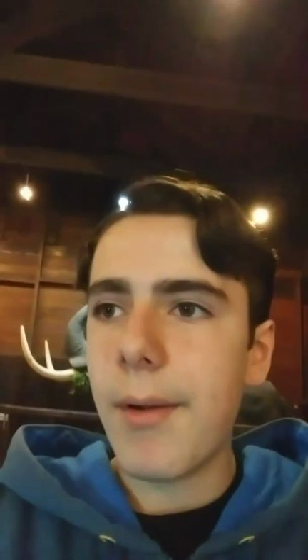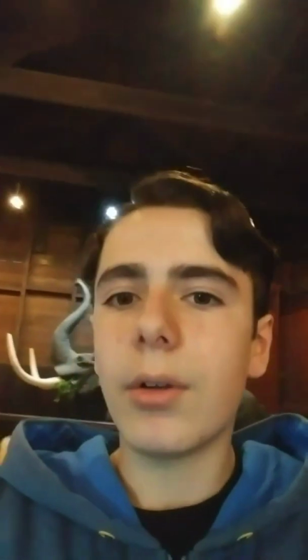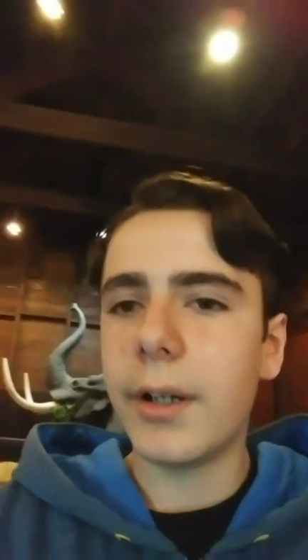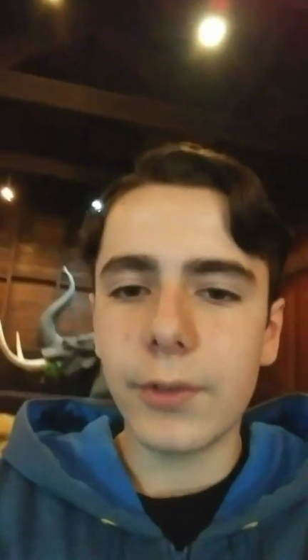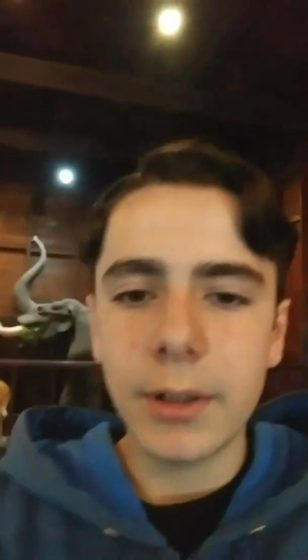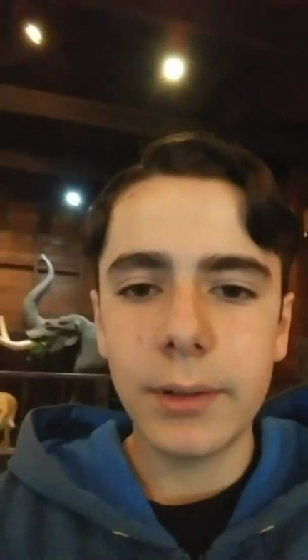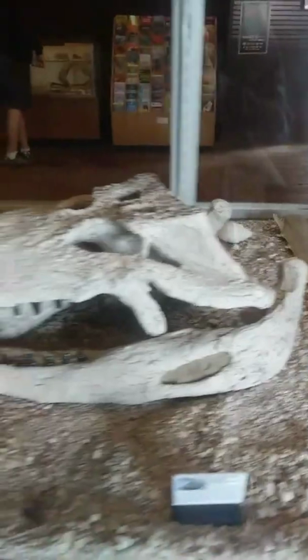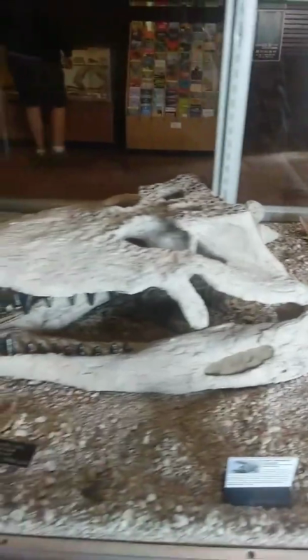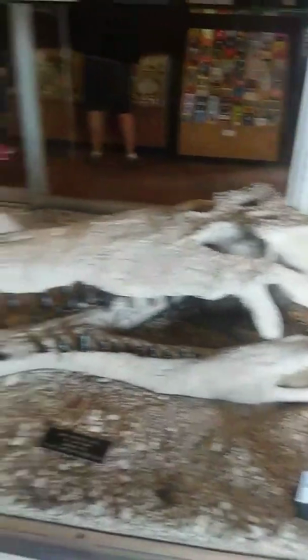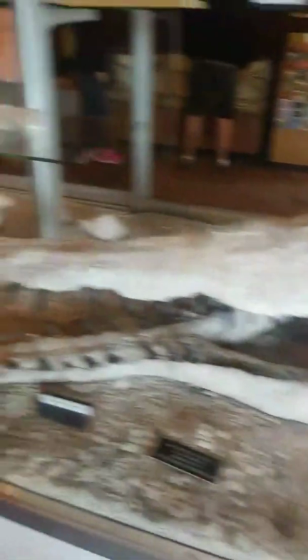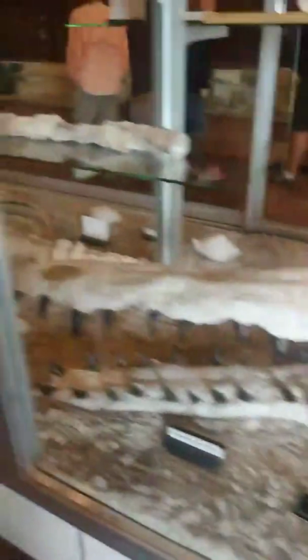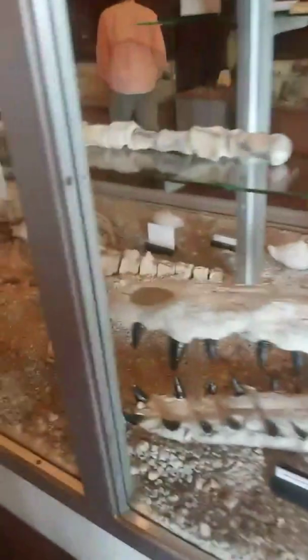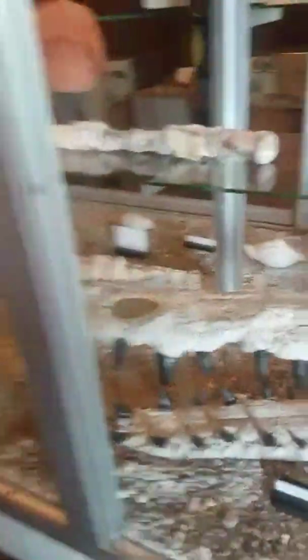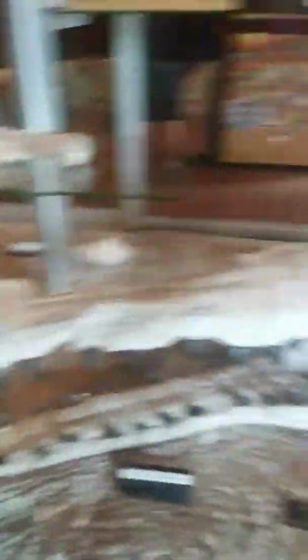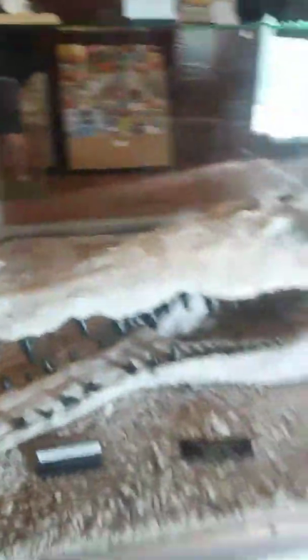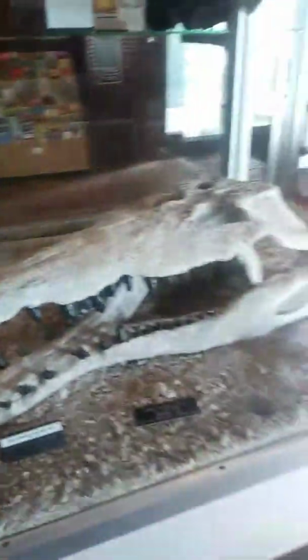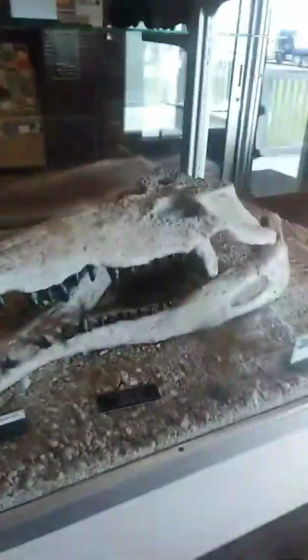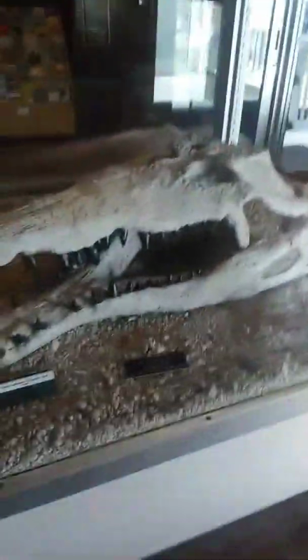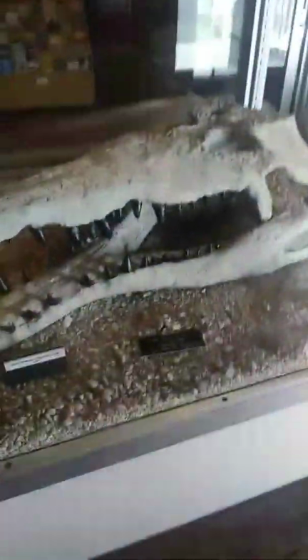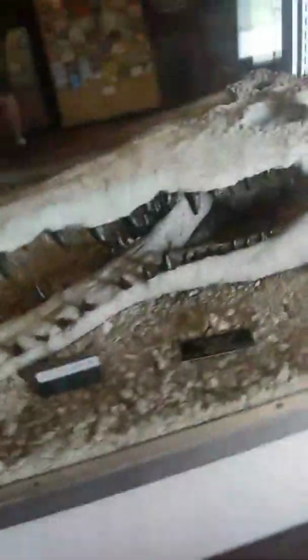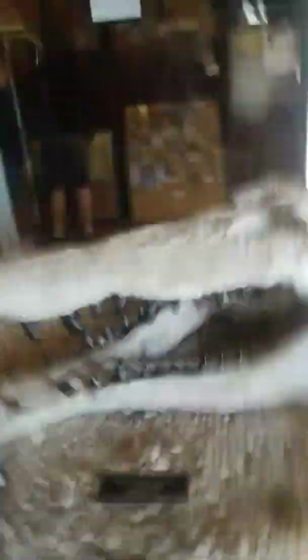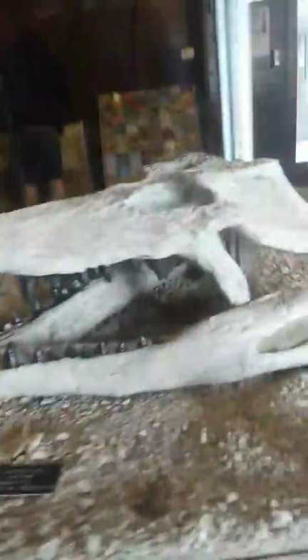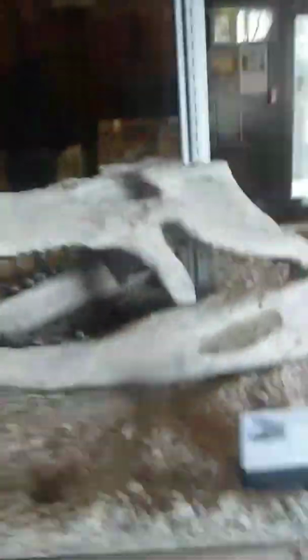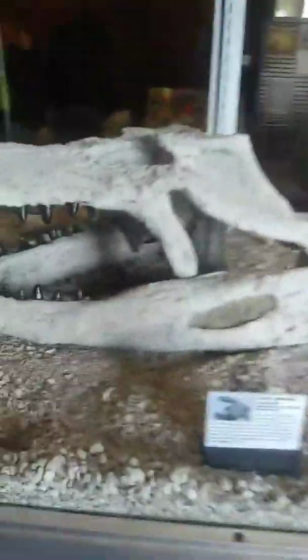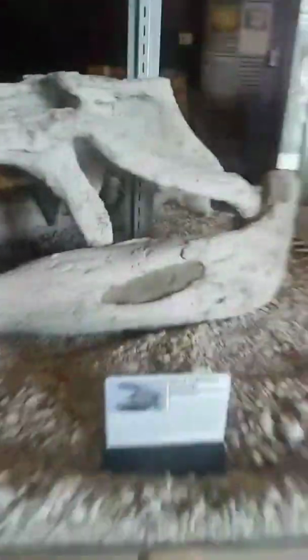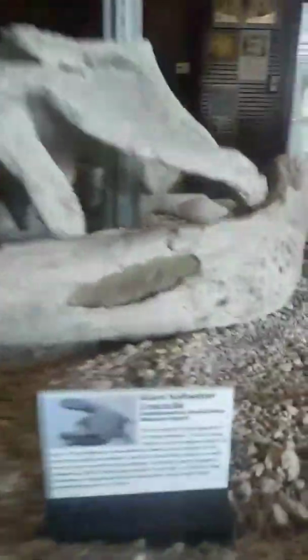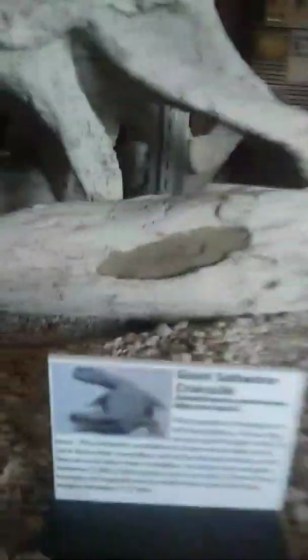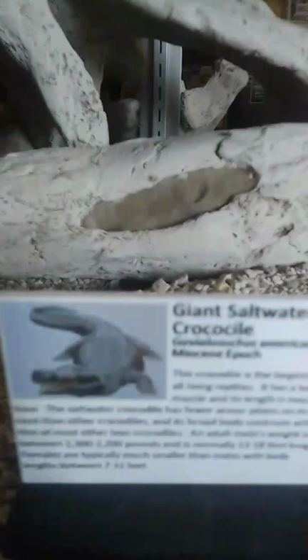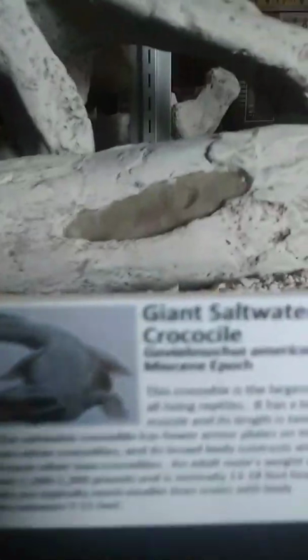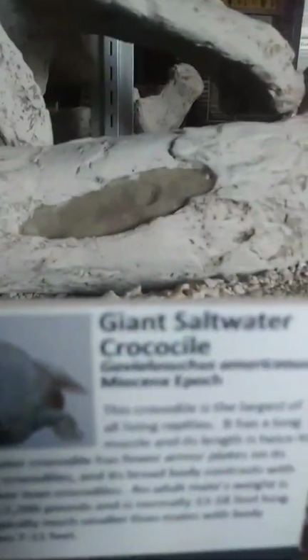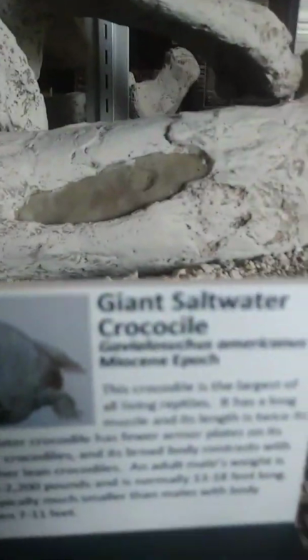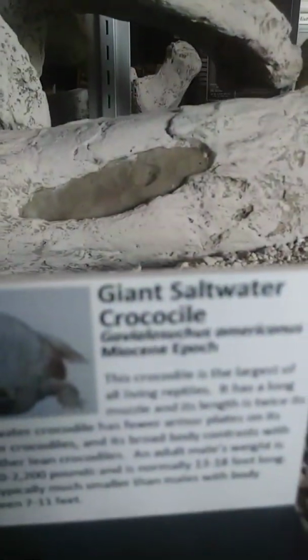The crocodile is over here — this guy is a crocodile. A giant saltwater crocodile.